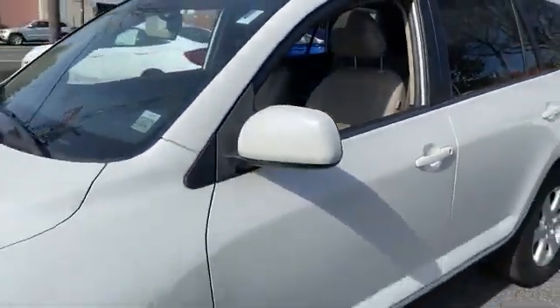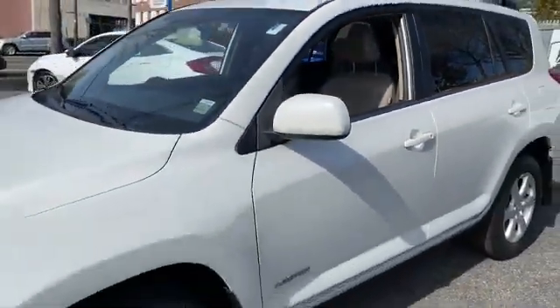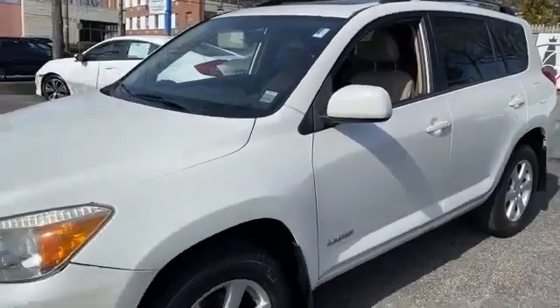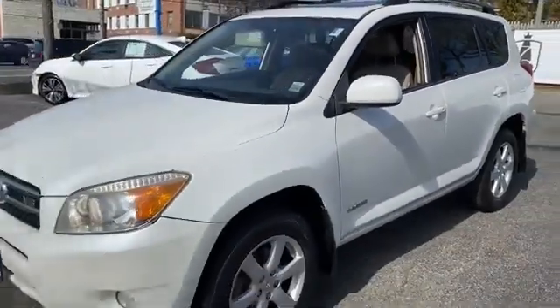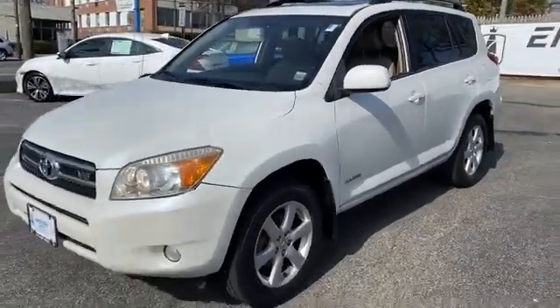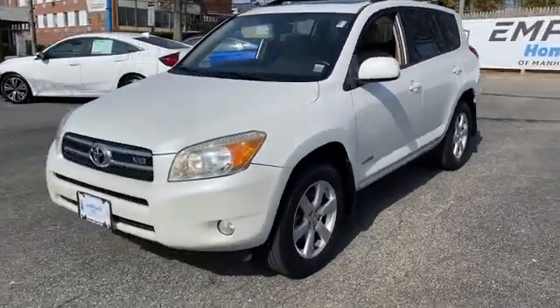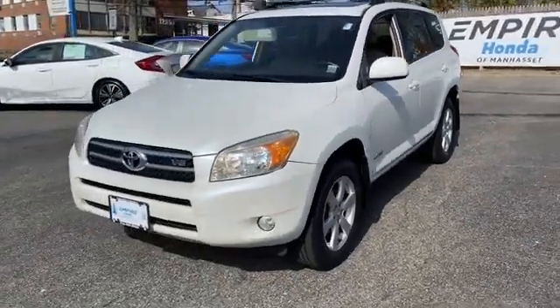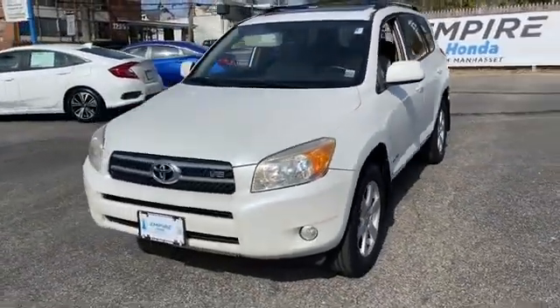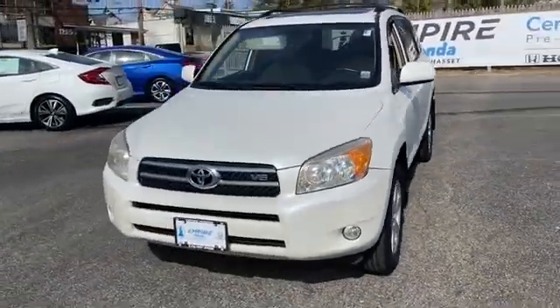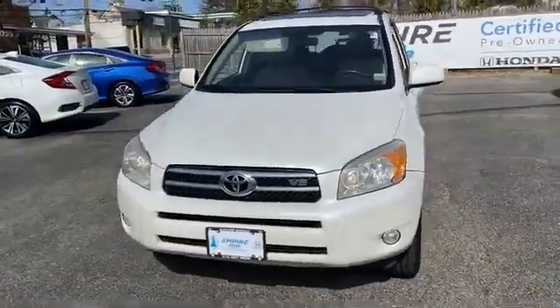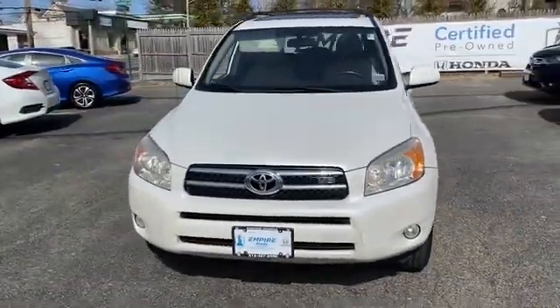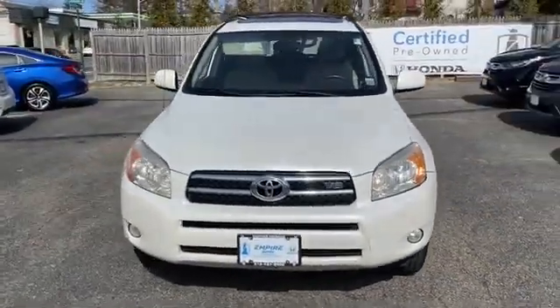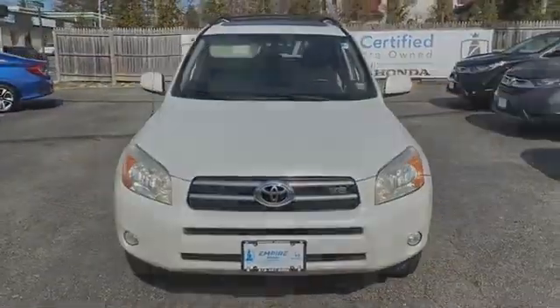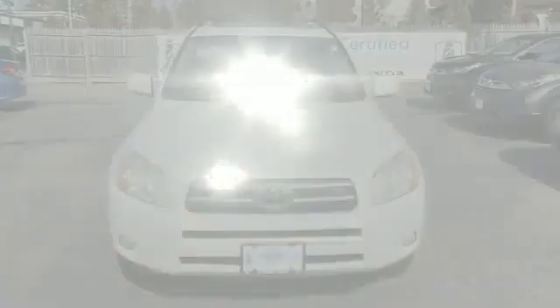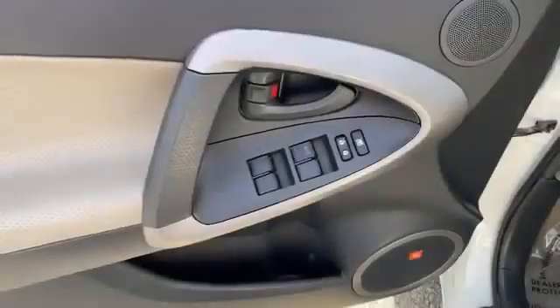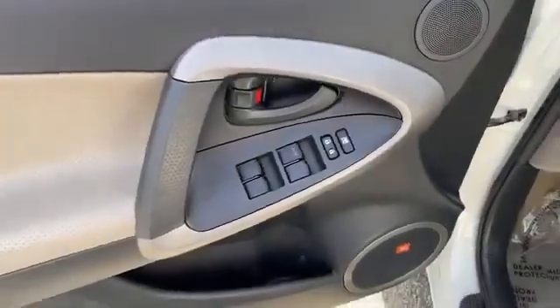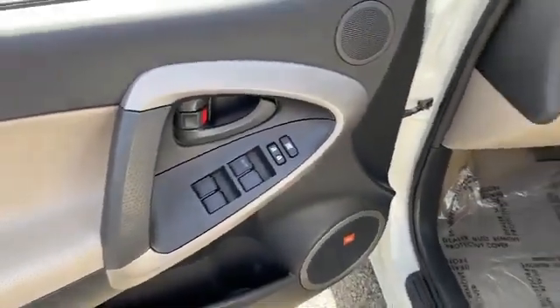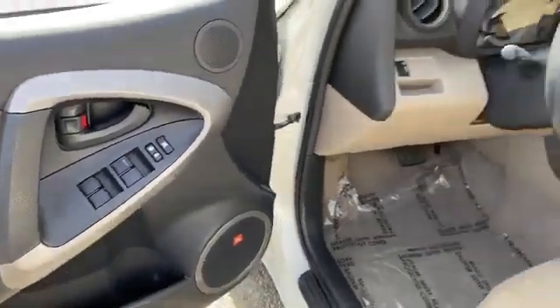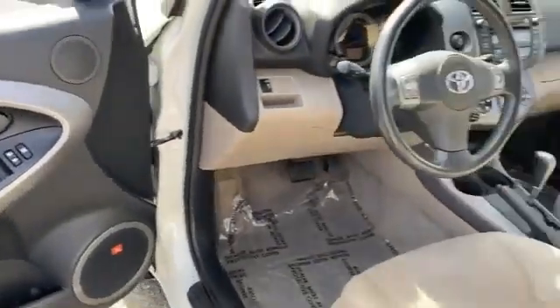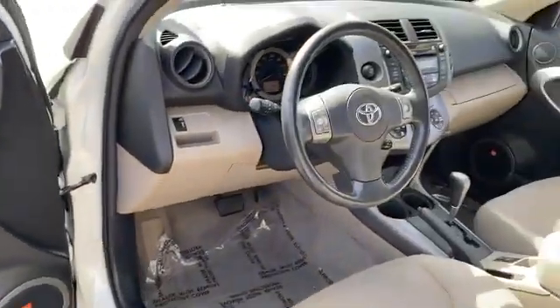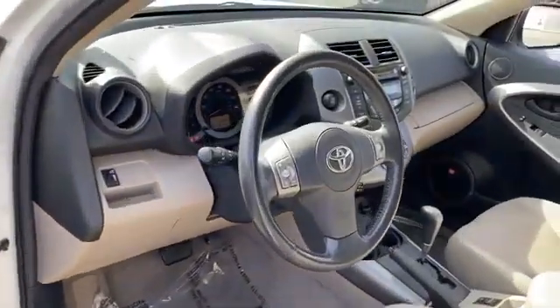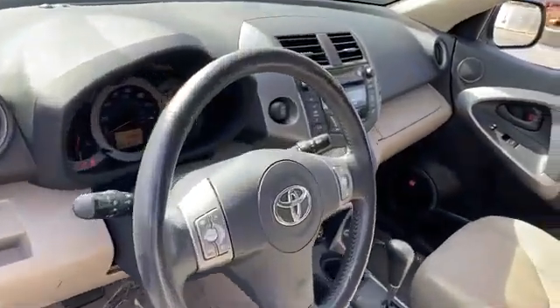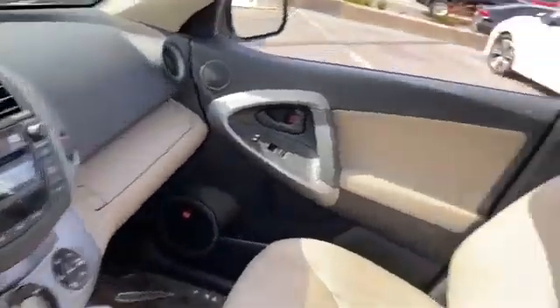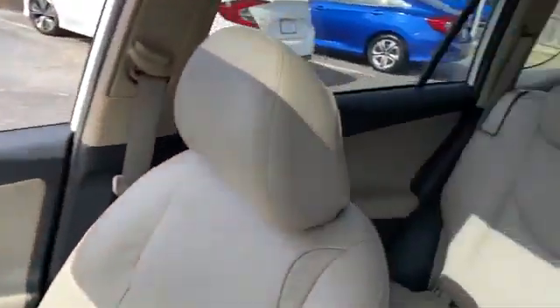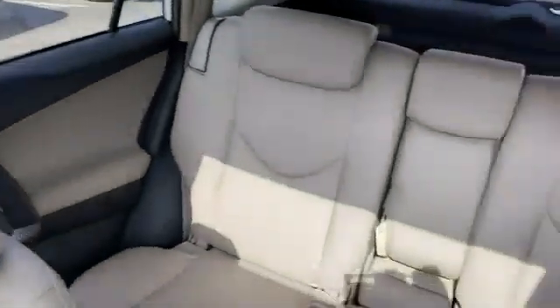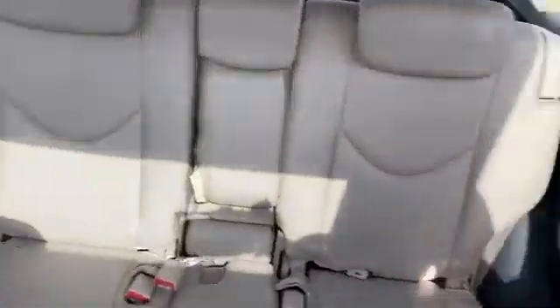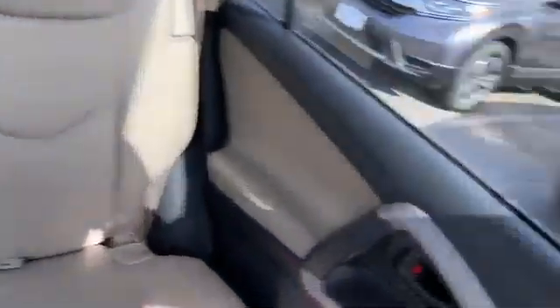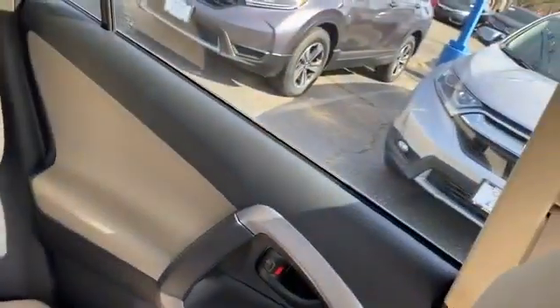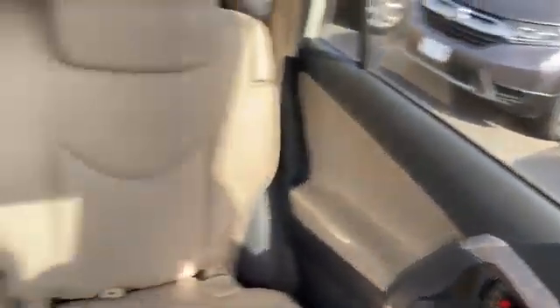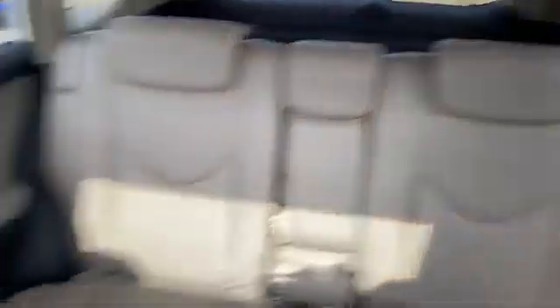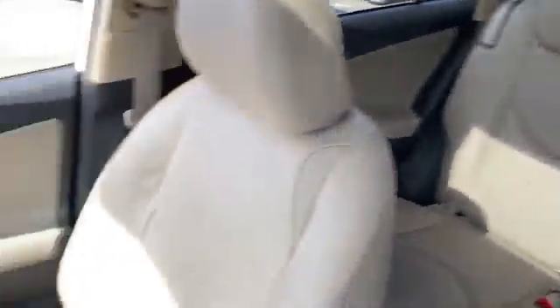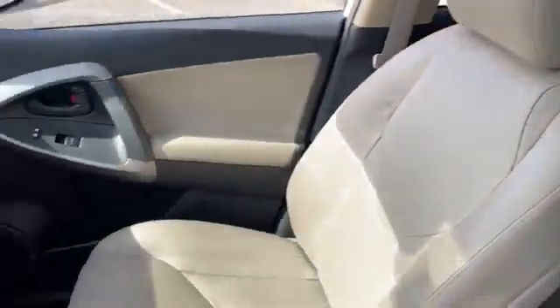Auto climate control, keyless entry, front bucket seats, steering wheel audio controls, engine immobilizer, automatic headlights, auxiliary input, aluminum wheels, leather wrapped steering wheel, stability control.